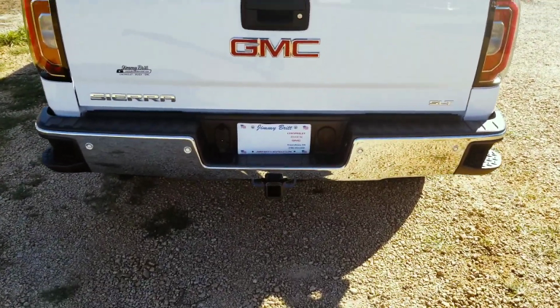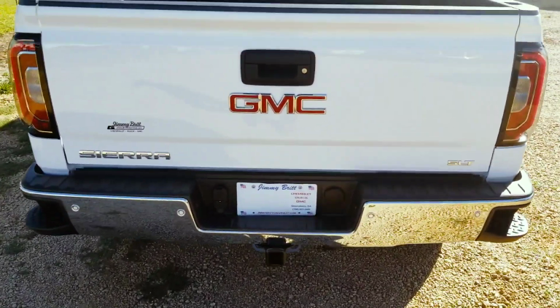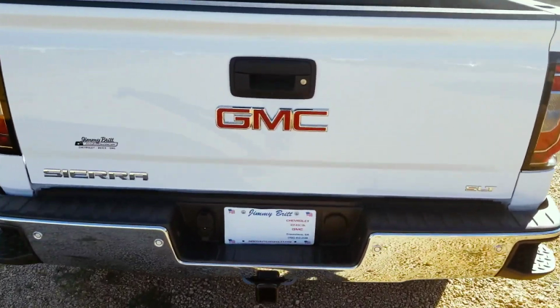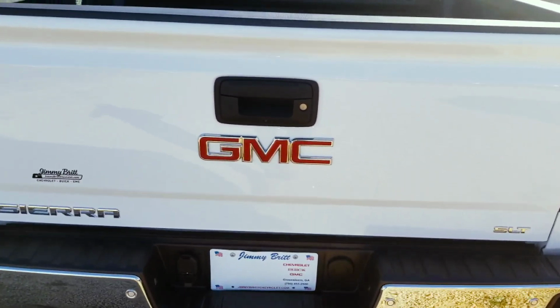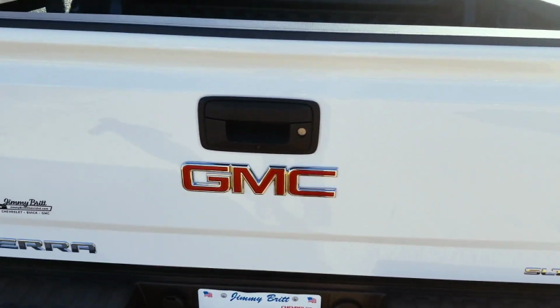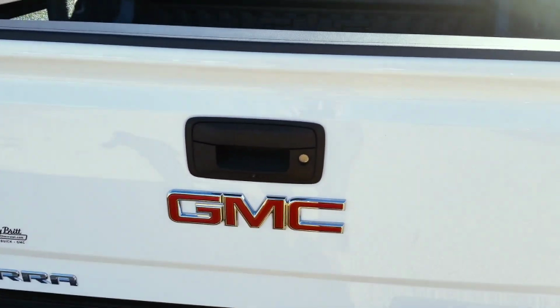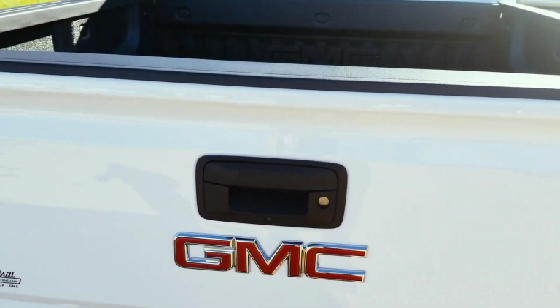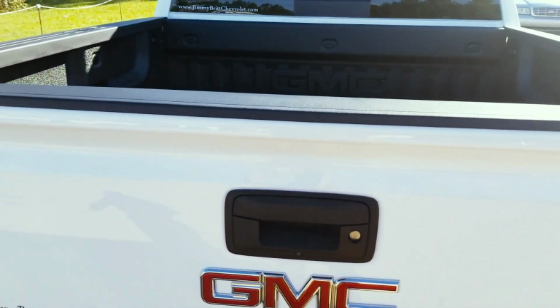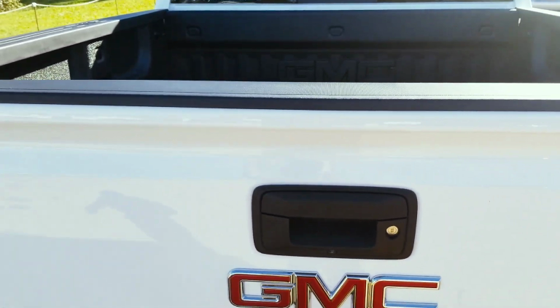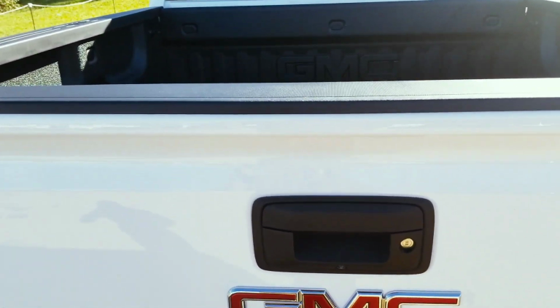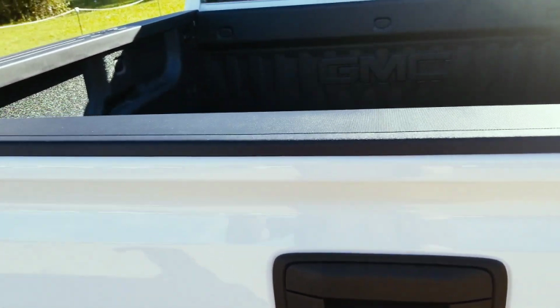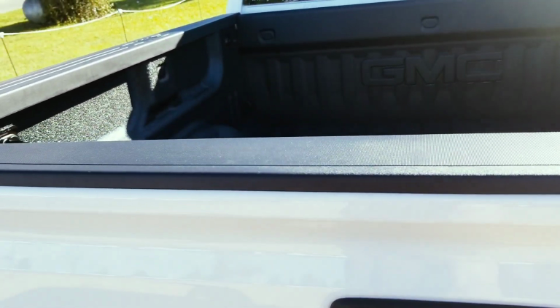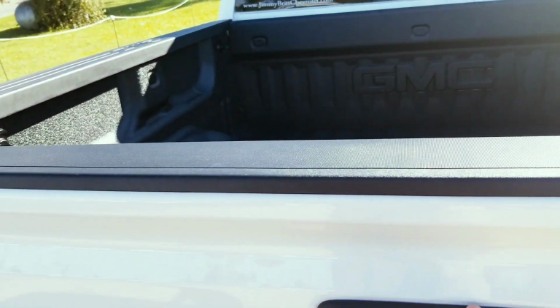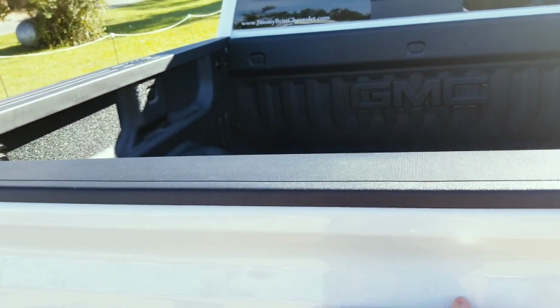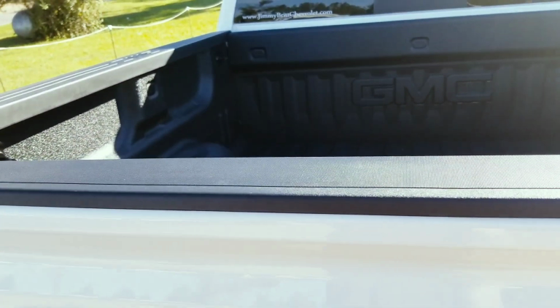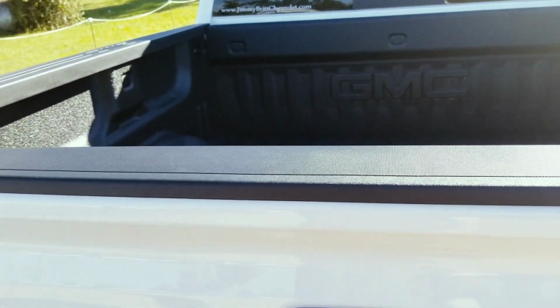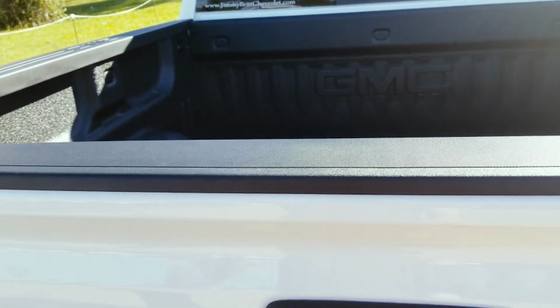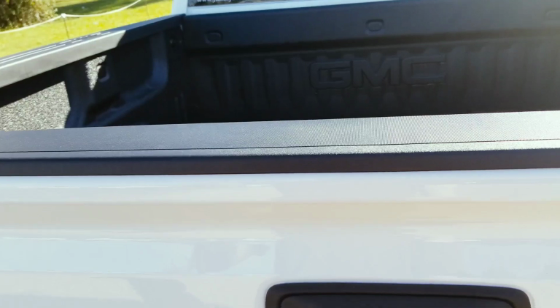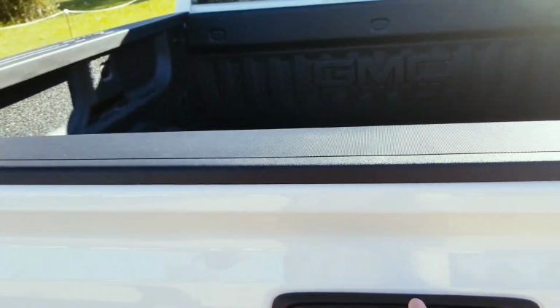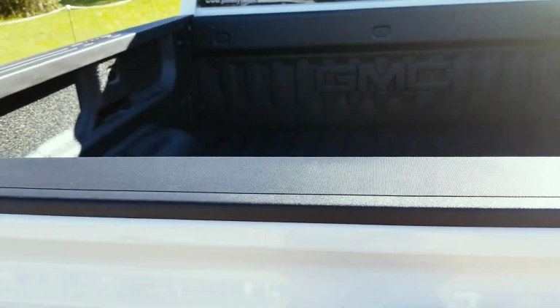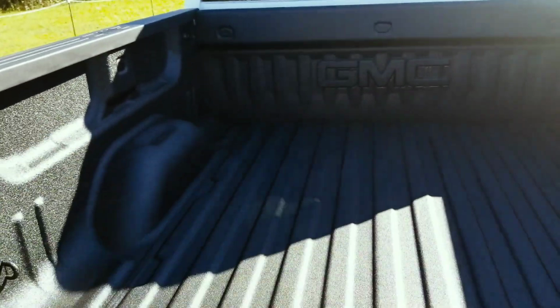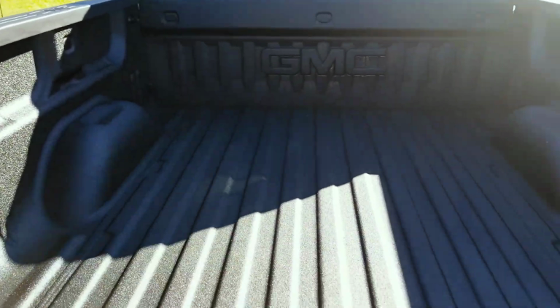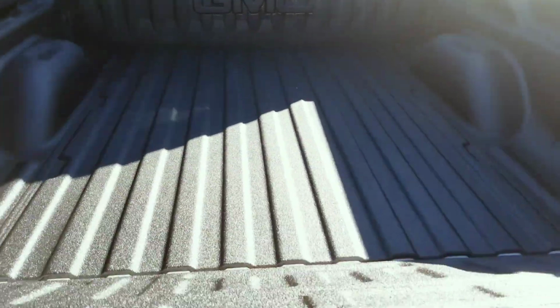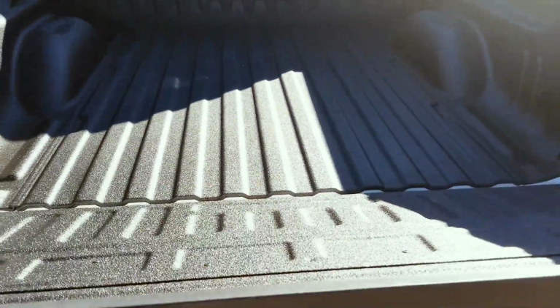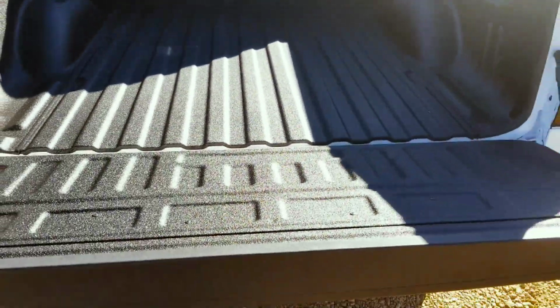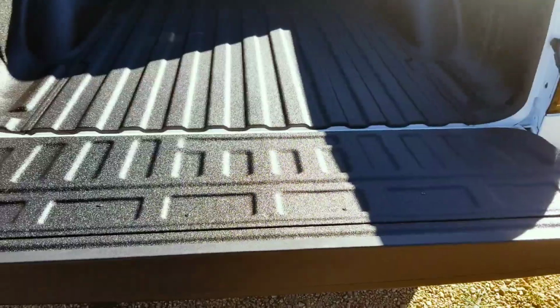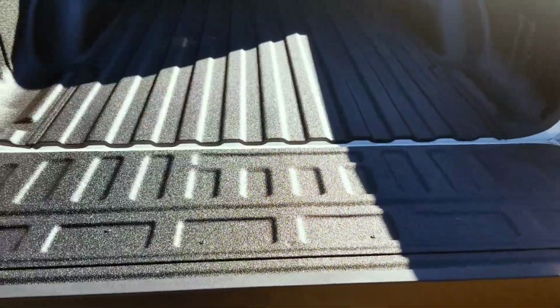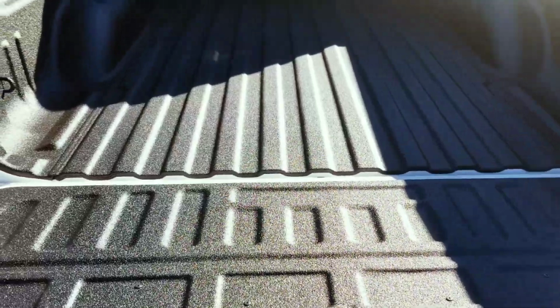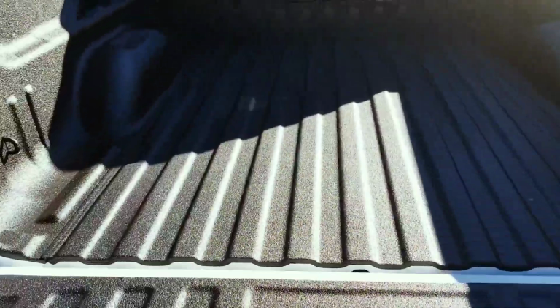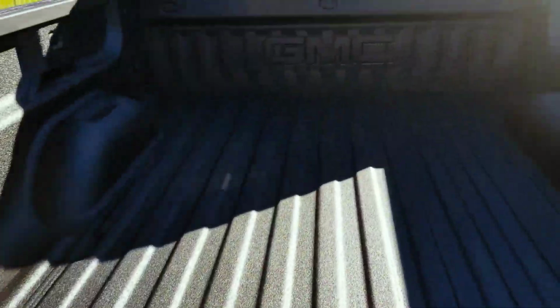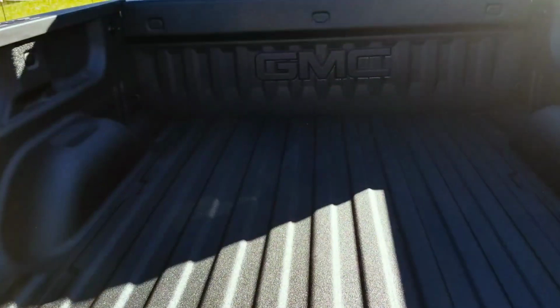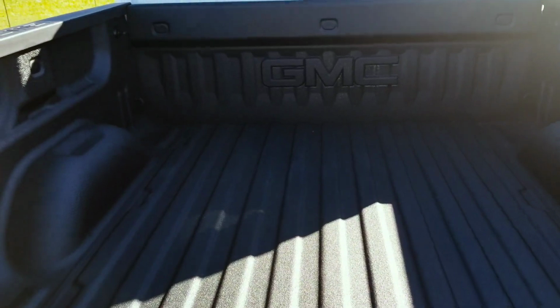It does have the remote locking tailgate, also easy lift and lower, and a spray-in bed liner.